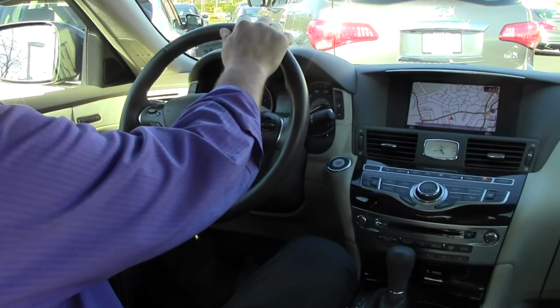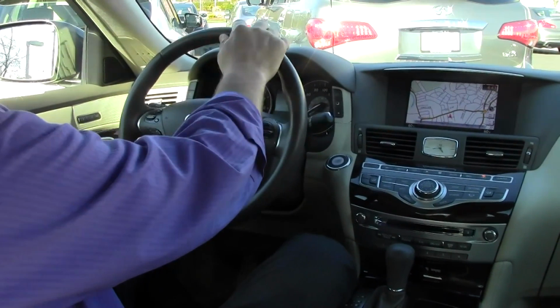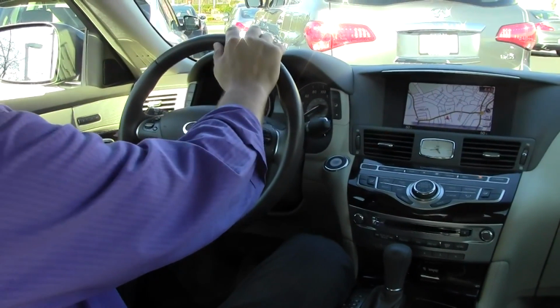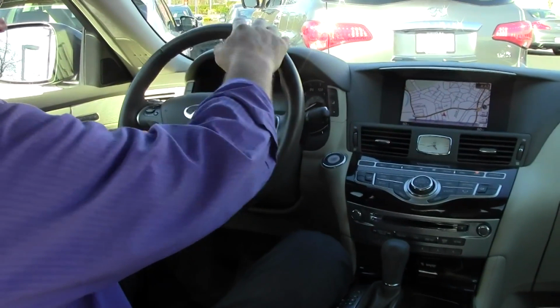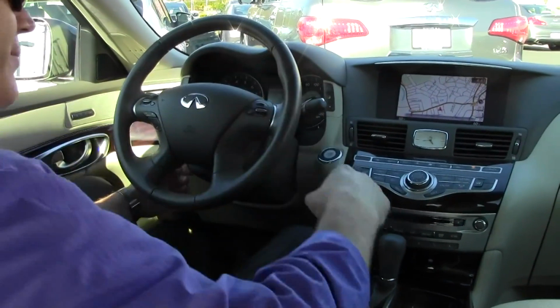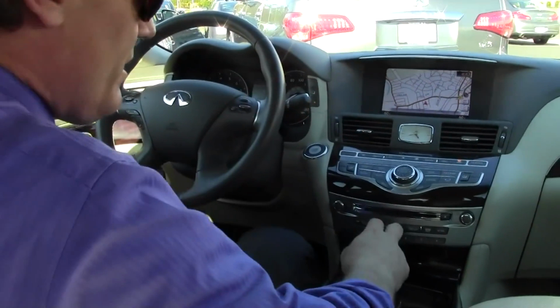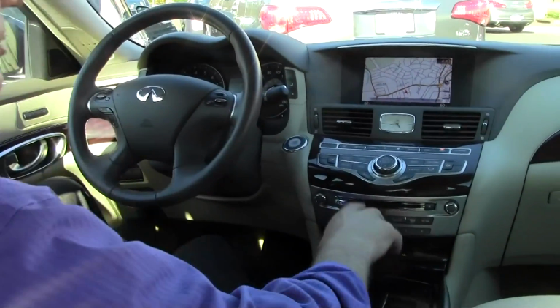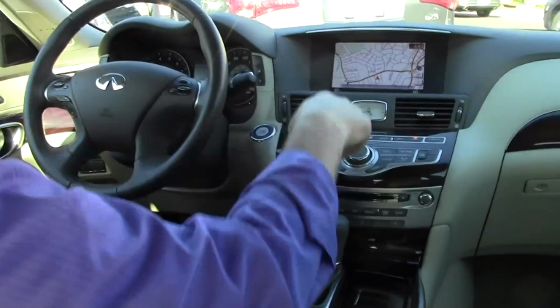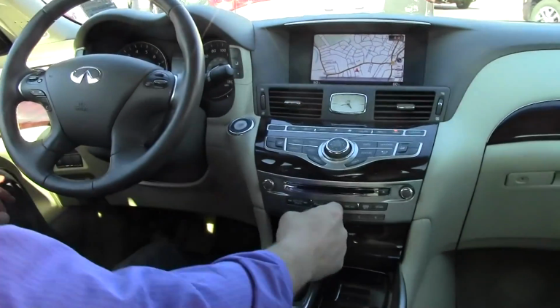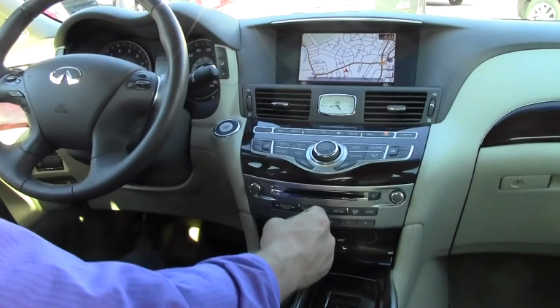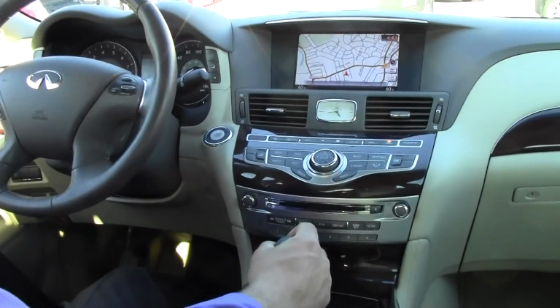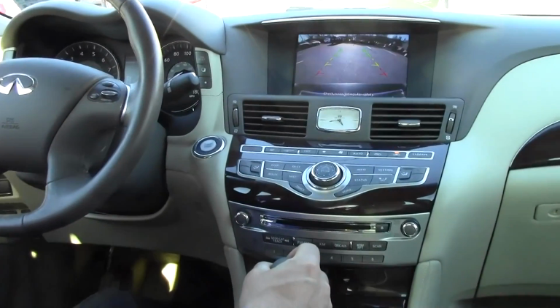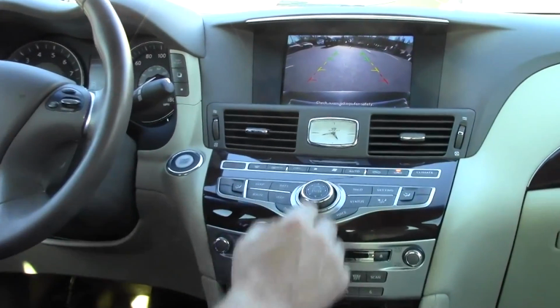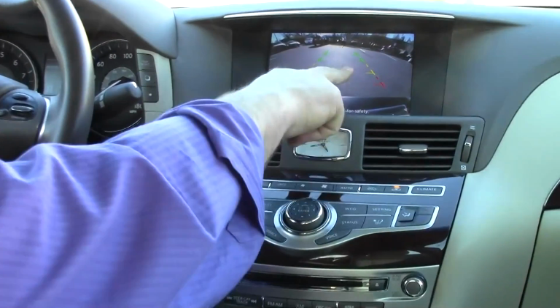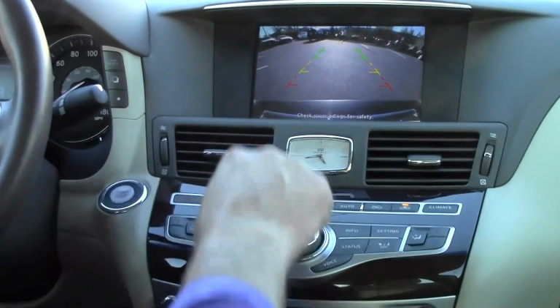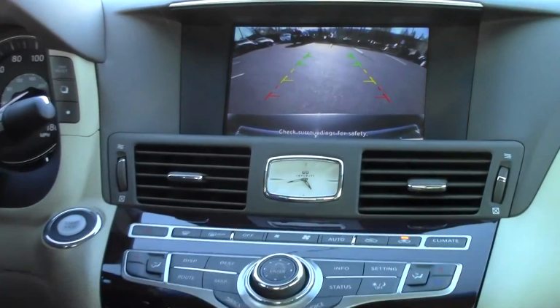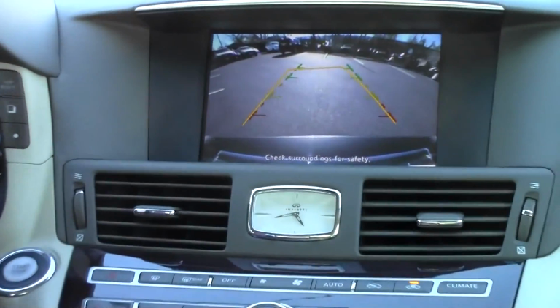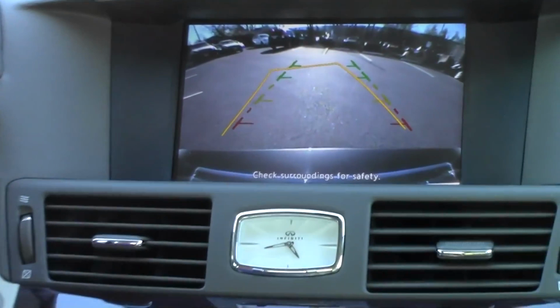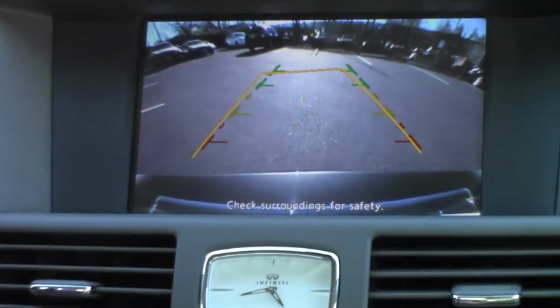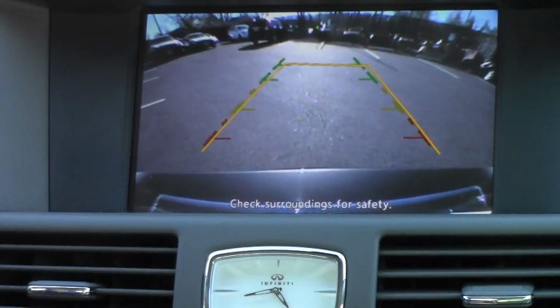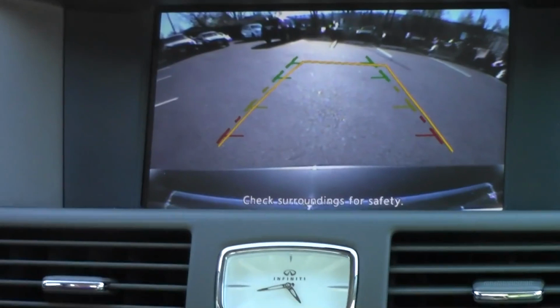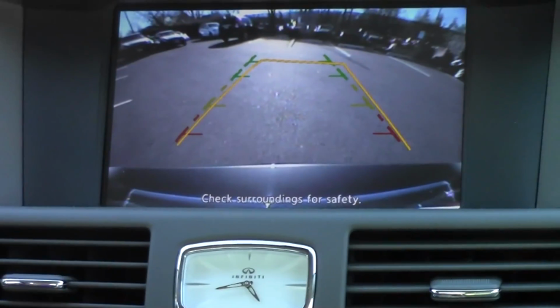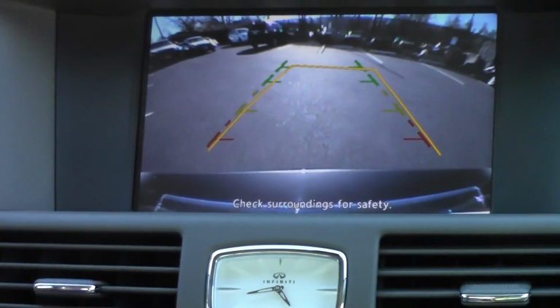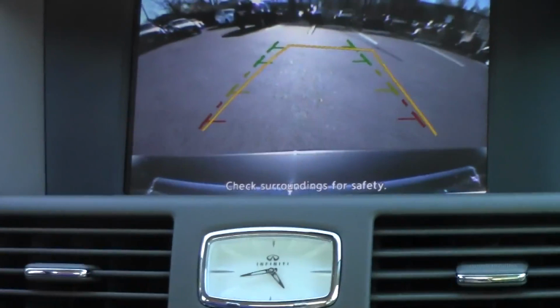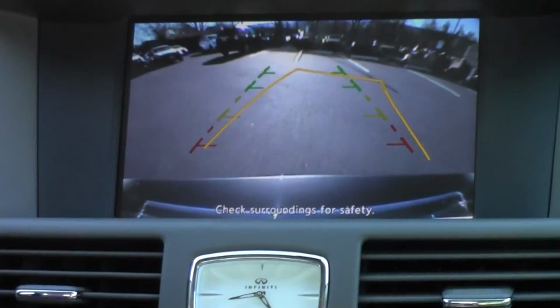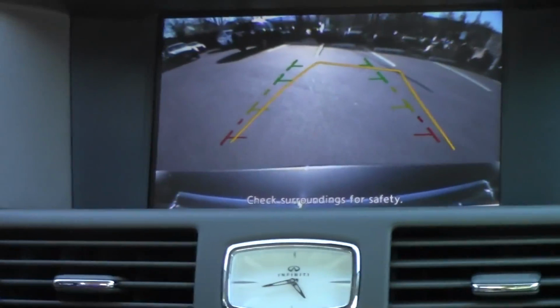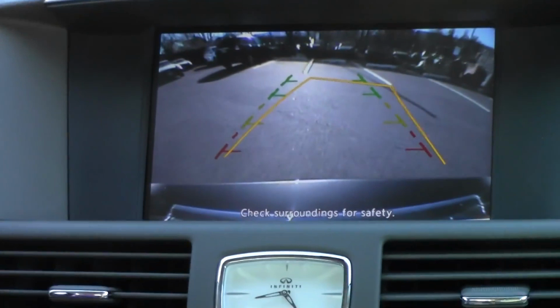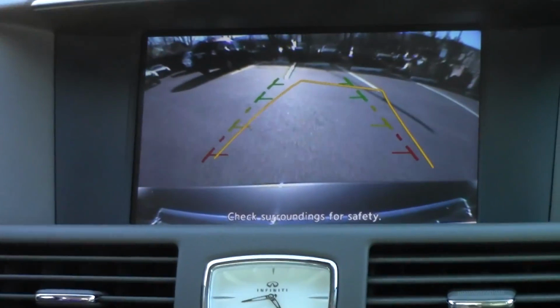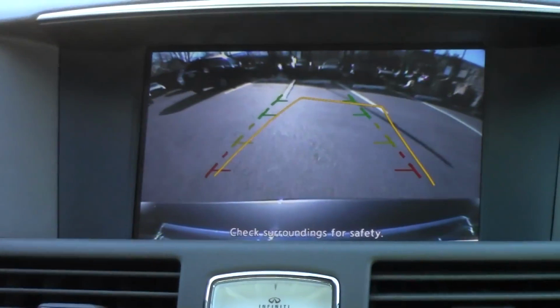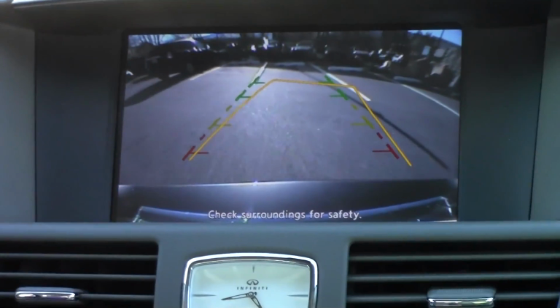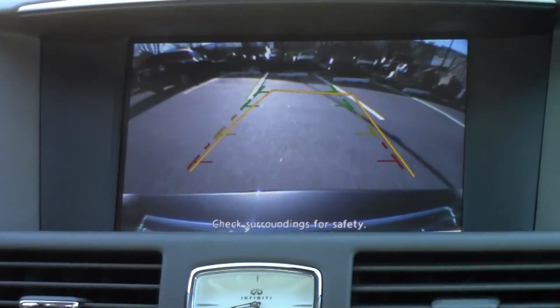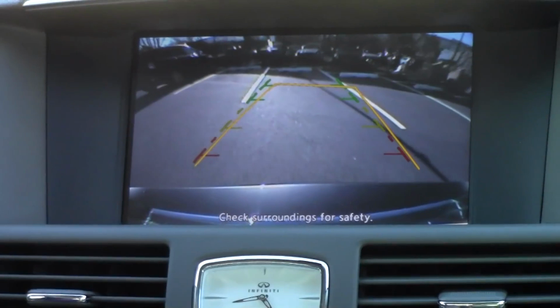What's also nice with the M: we have a backup camera. Put it in reverse — watch this. There are our parking guidelines right here. This parking view is very, very accommodating. Take the brake off and you can see it's very, very nice.